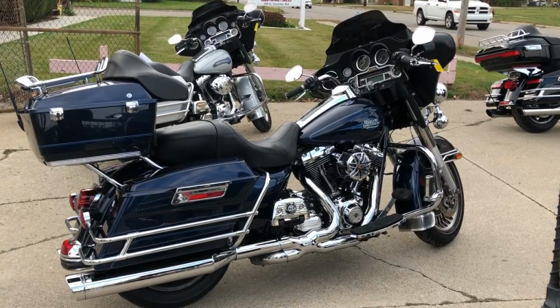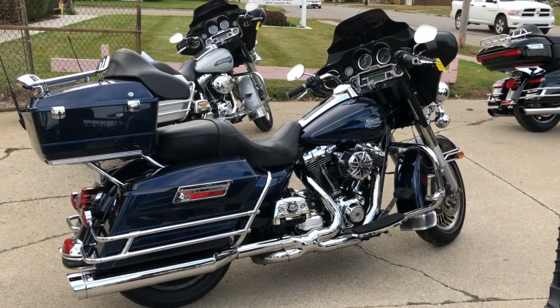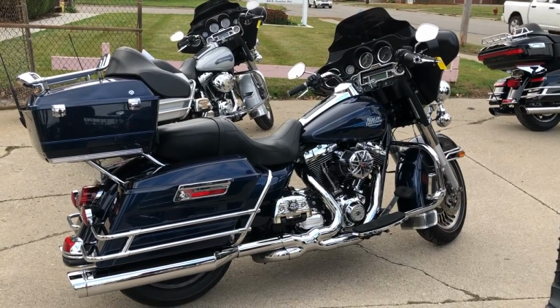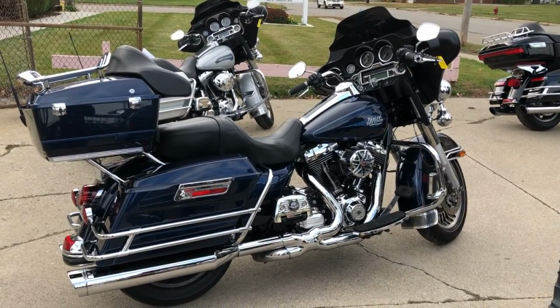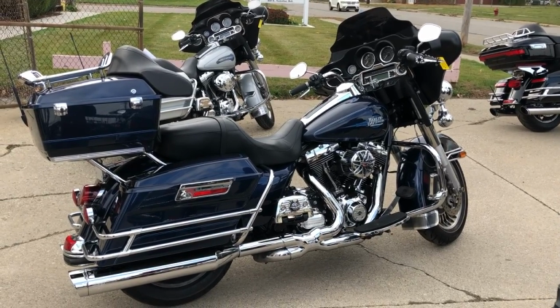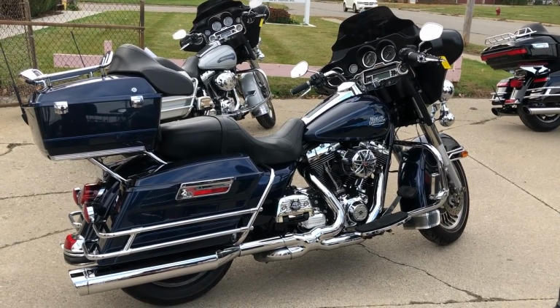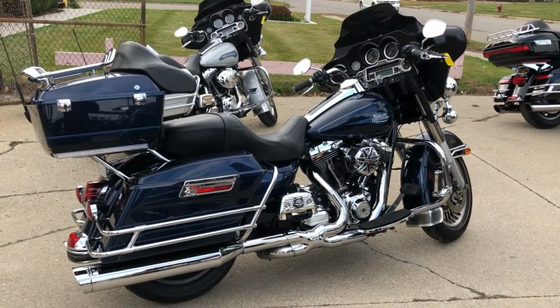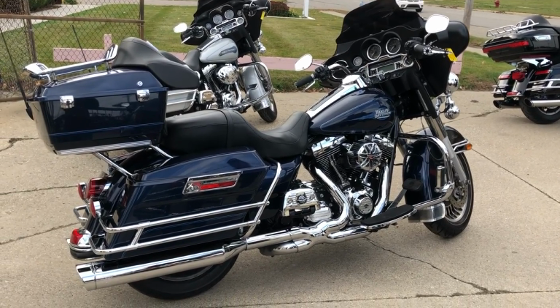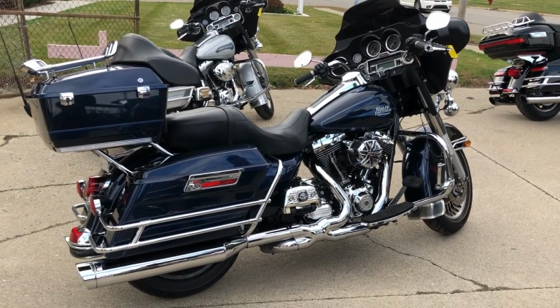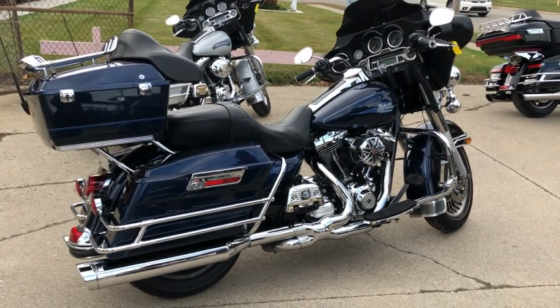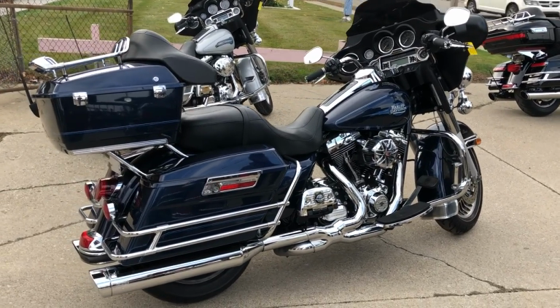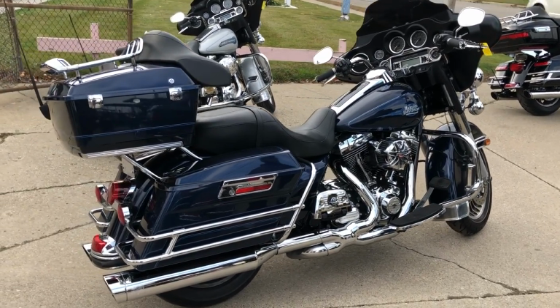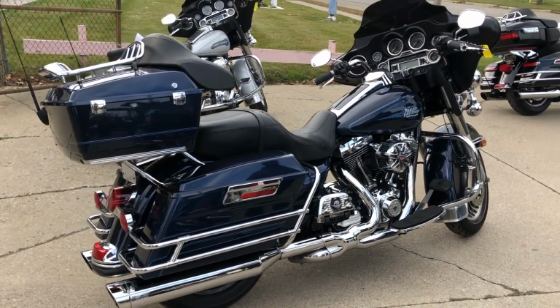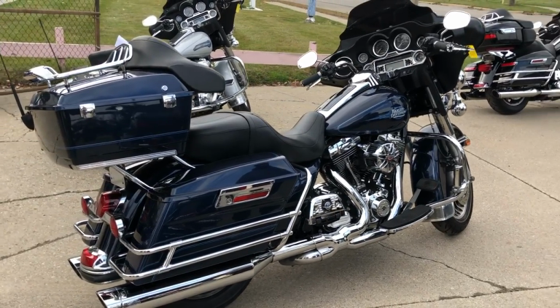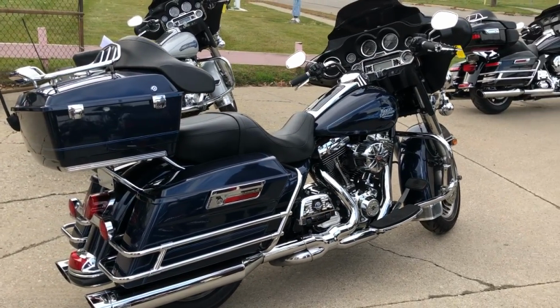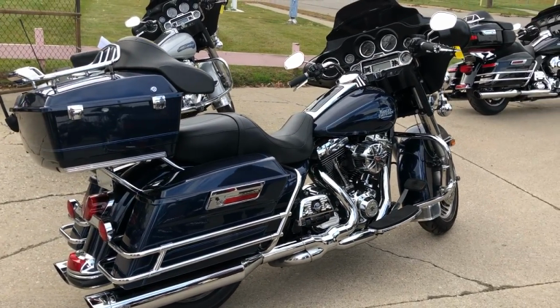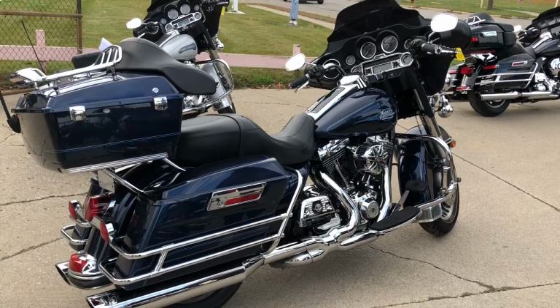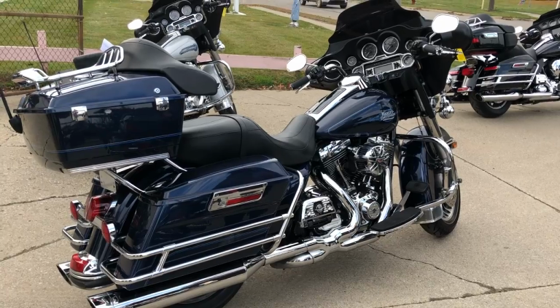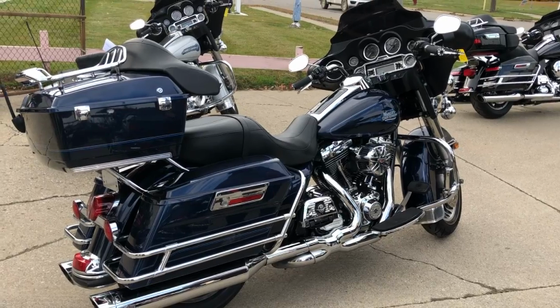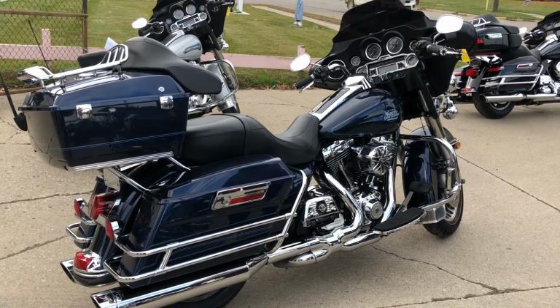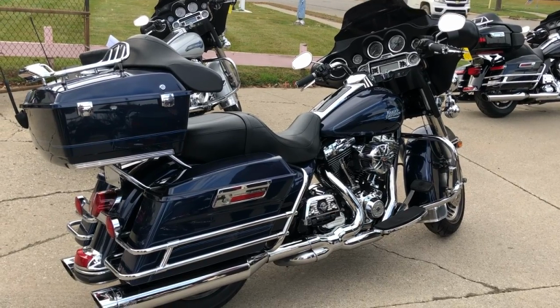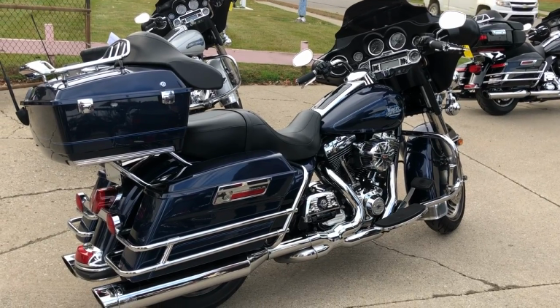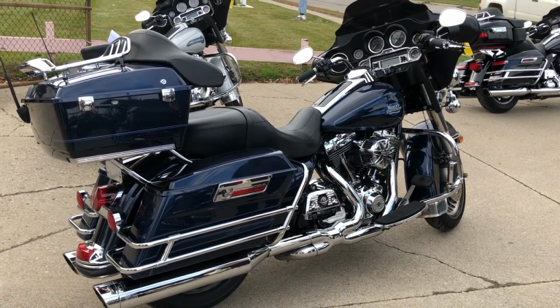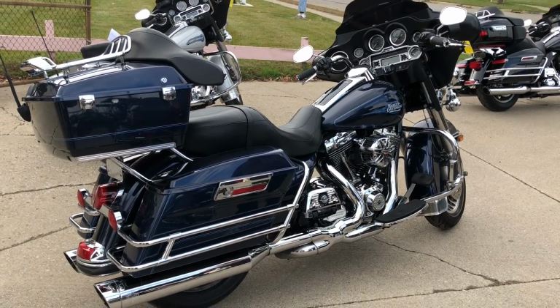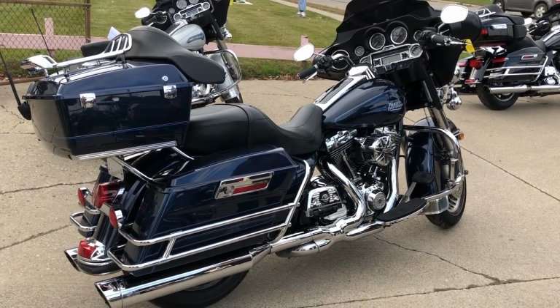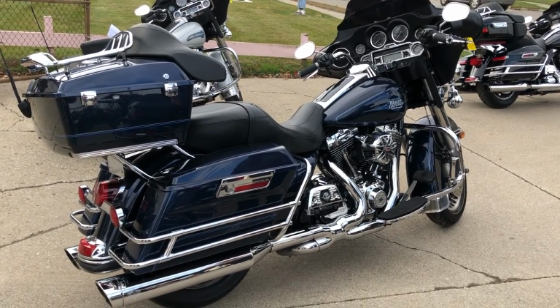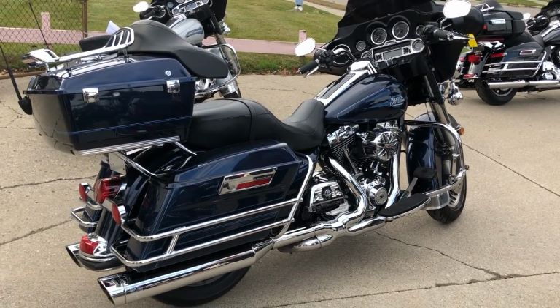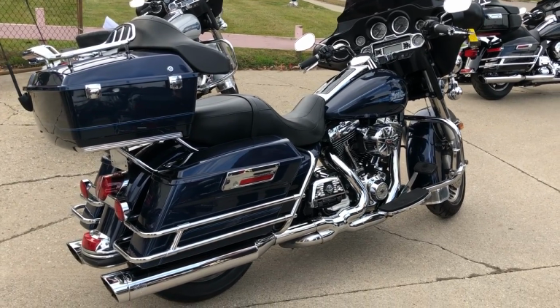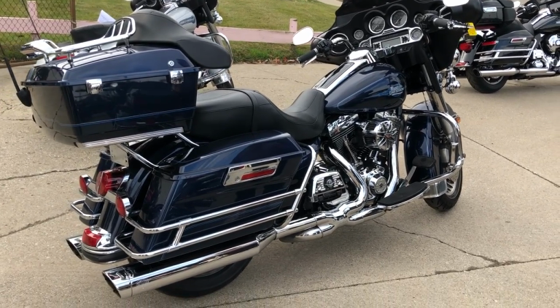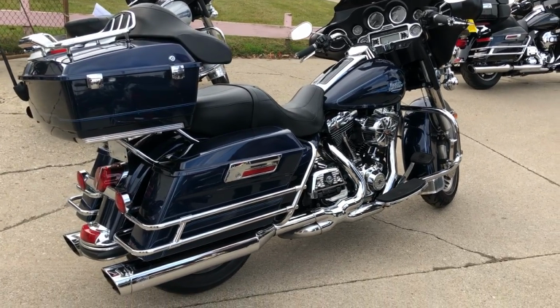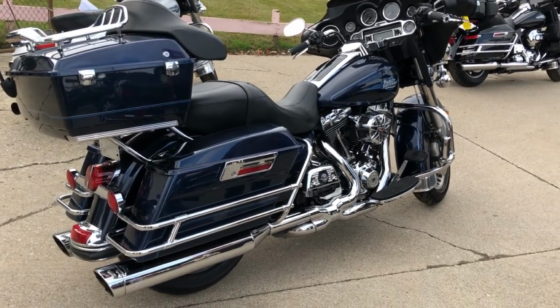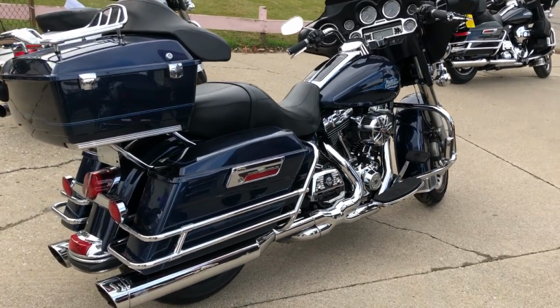Hey guys, Proof of Powersports.com here doing some videos on some bikes we've just tied into the showroom. Check this one out — 2013 Electra Glide Classic for sale.